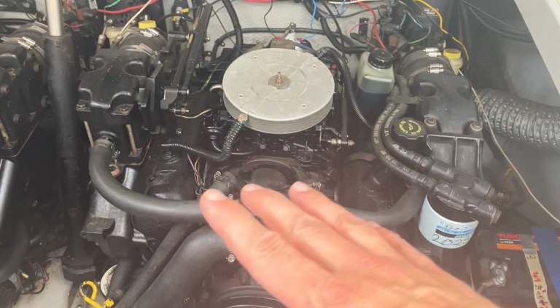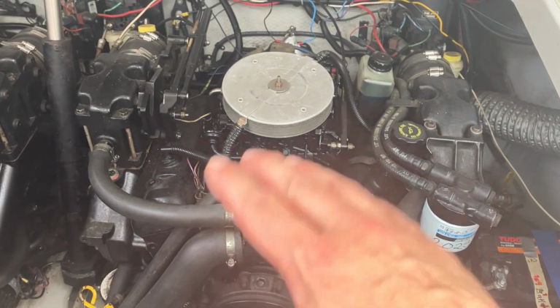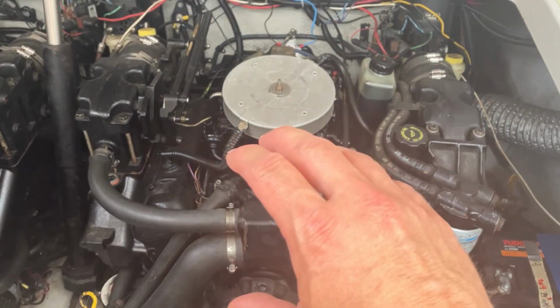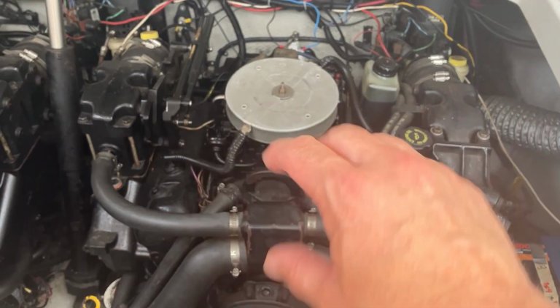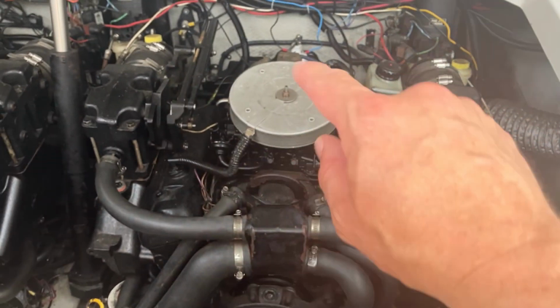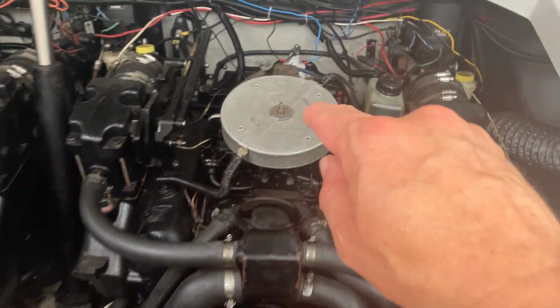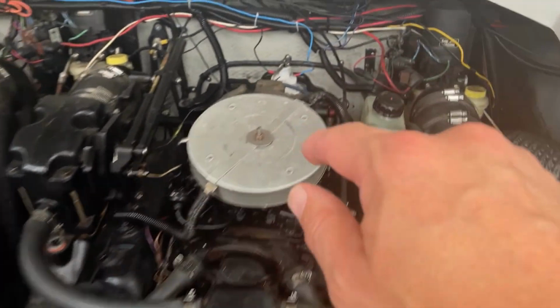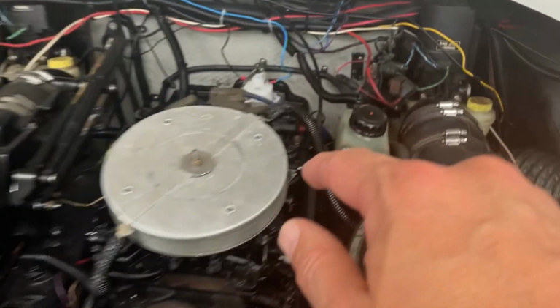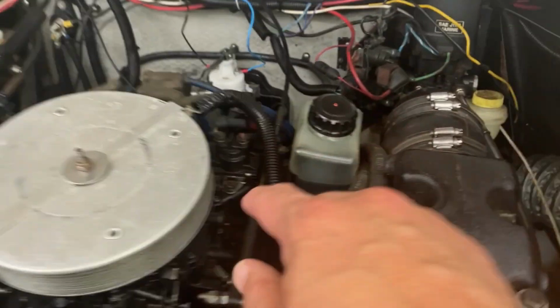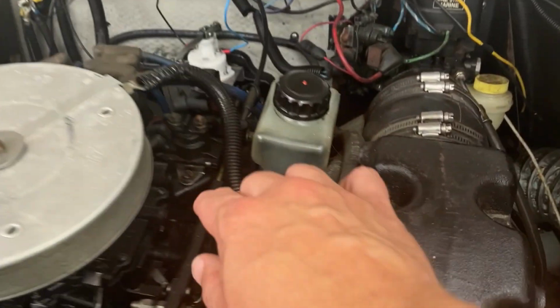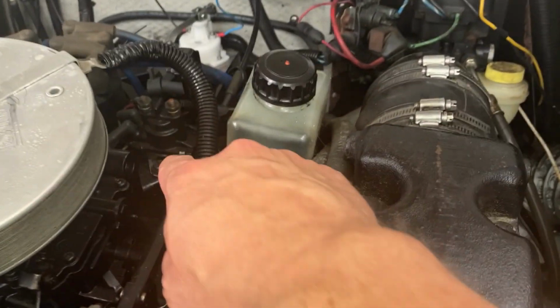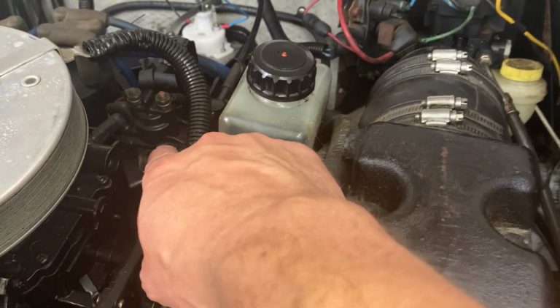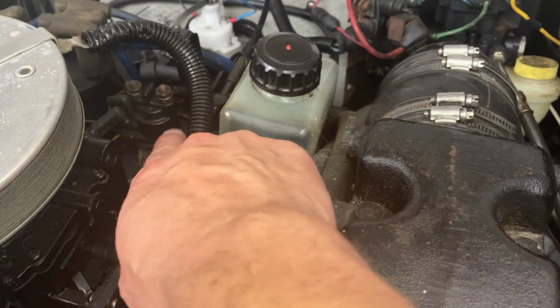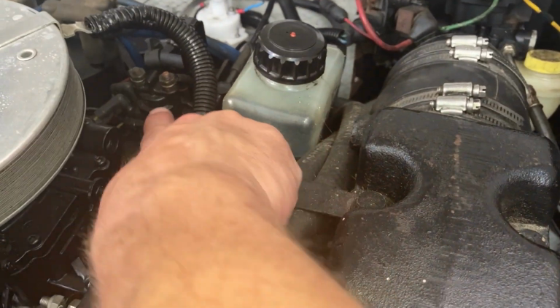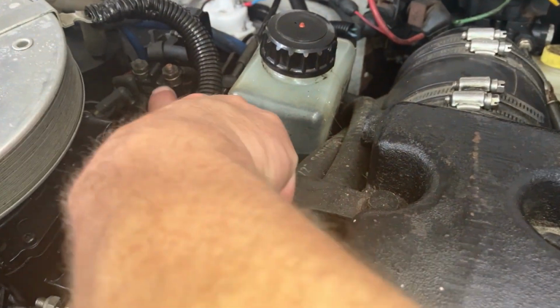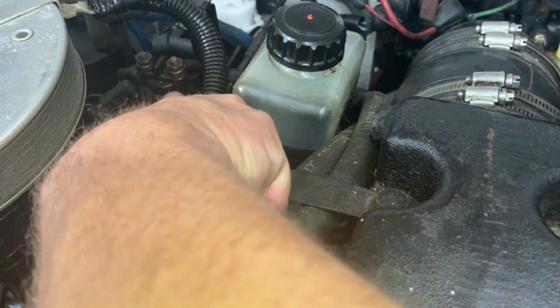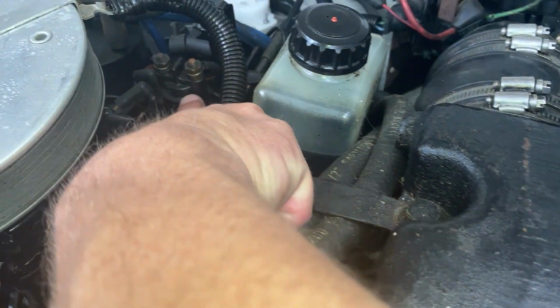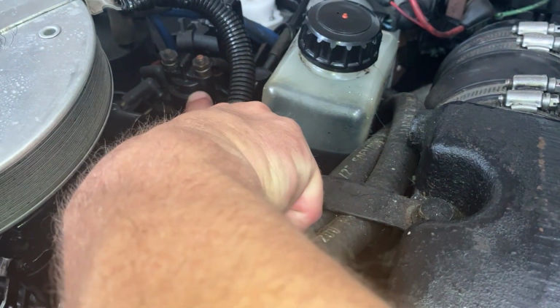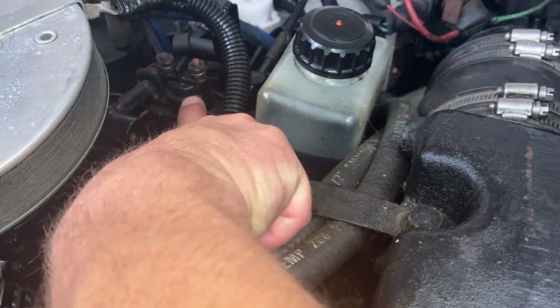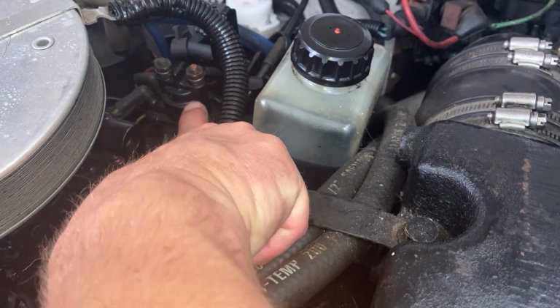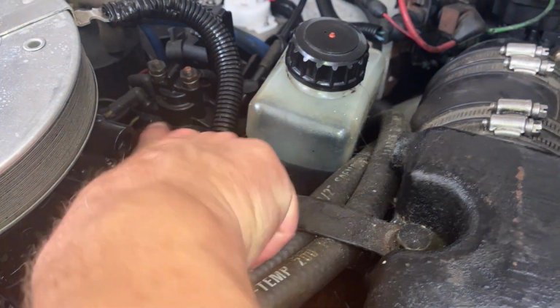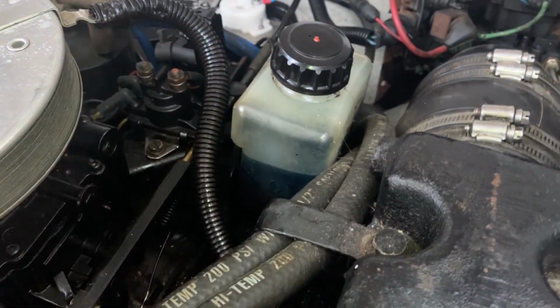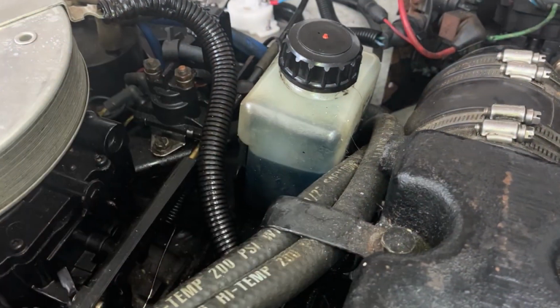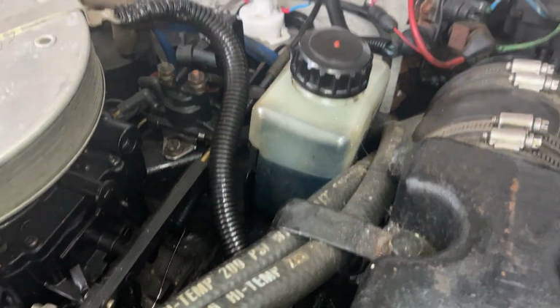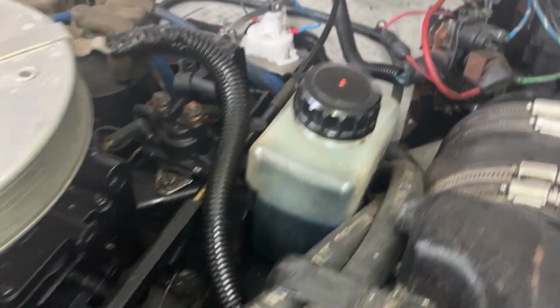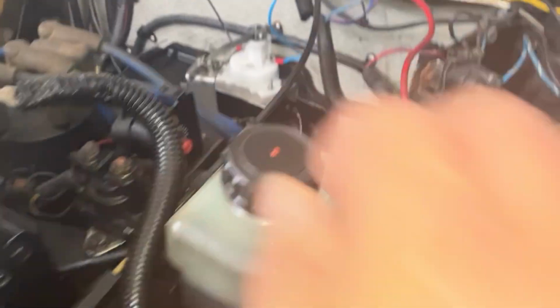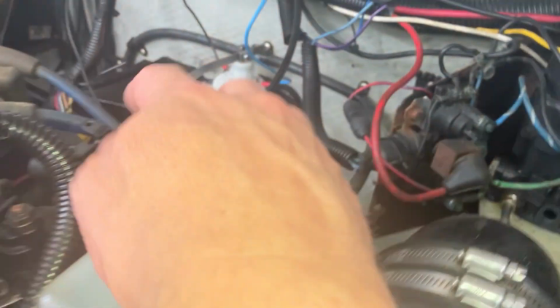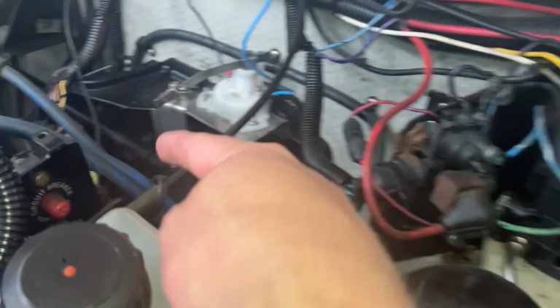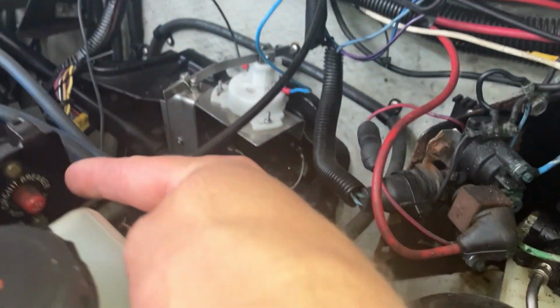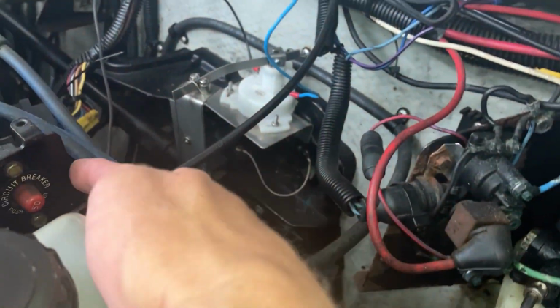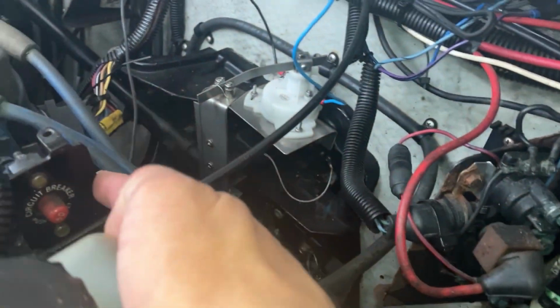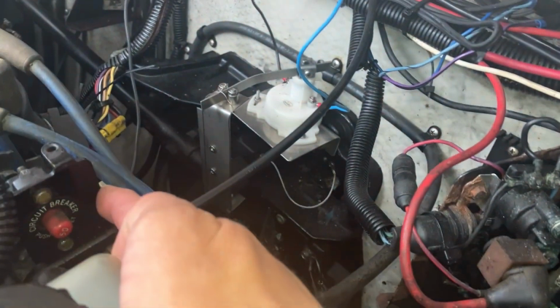Front of the engine here, and back here we have the slave solenoid — it gives power to the ignition when you turn the key. And there's the circuit breaker.